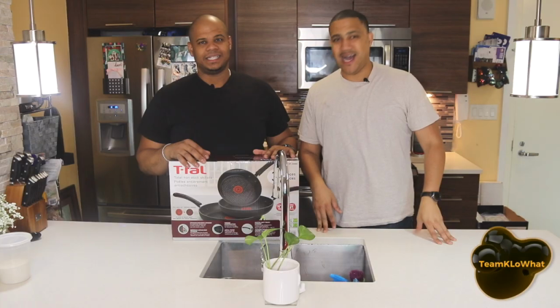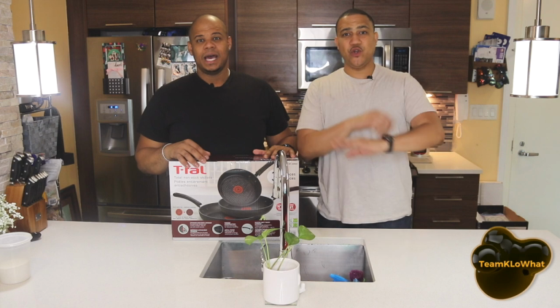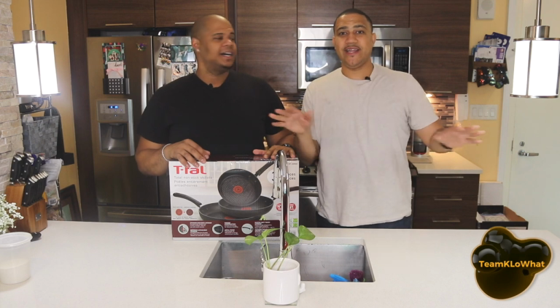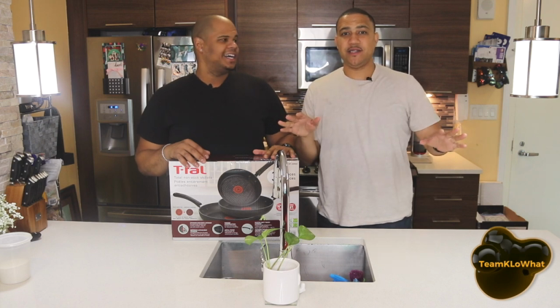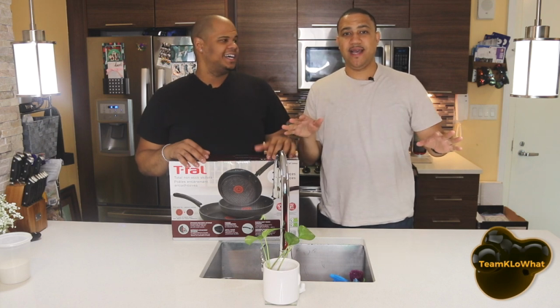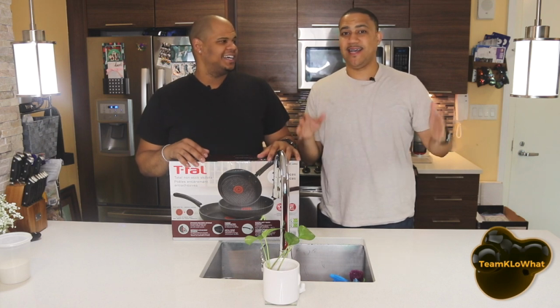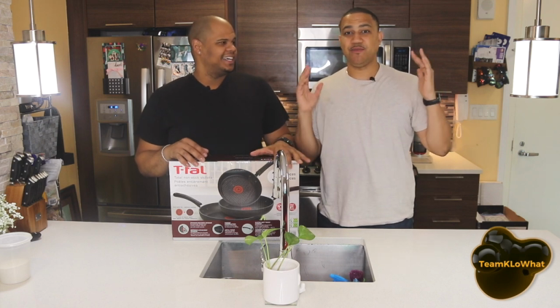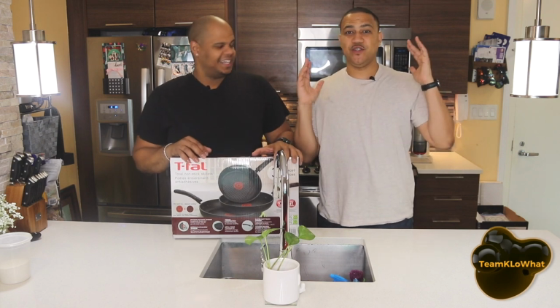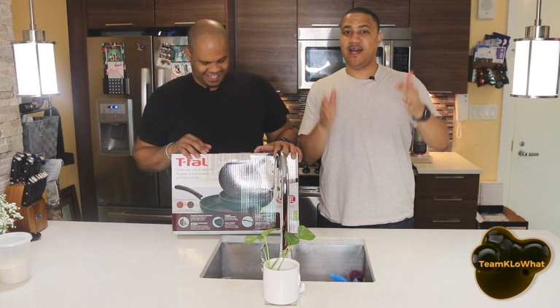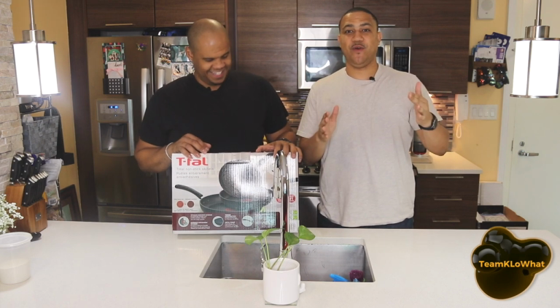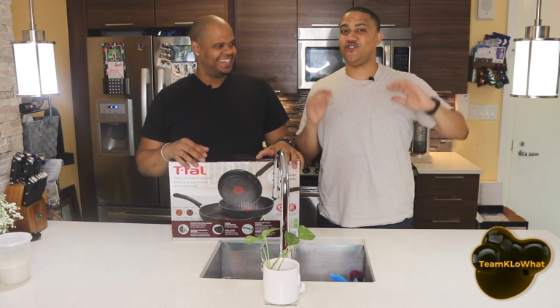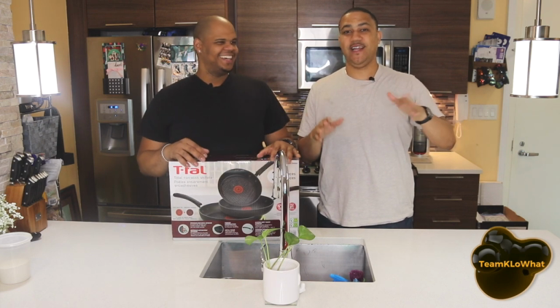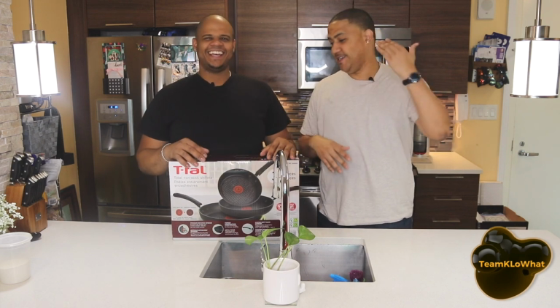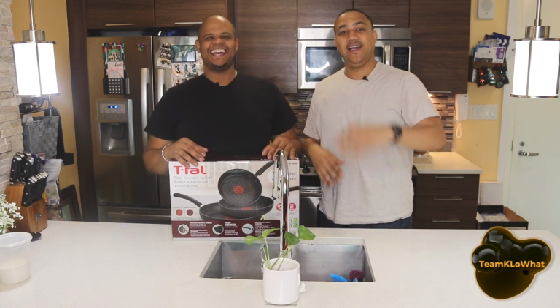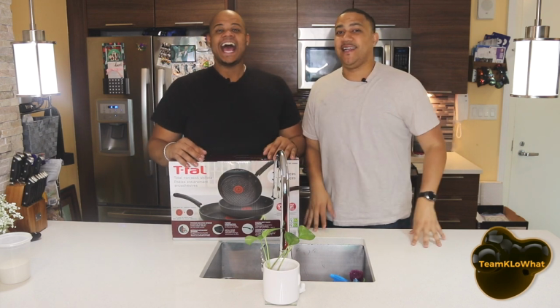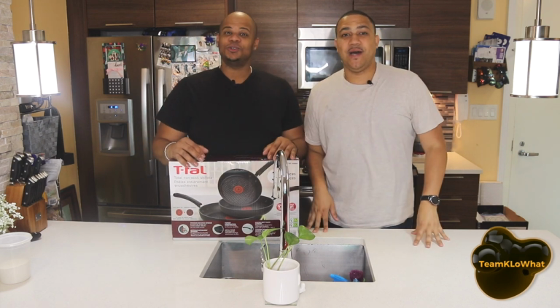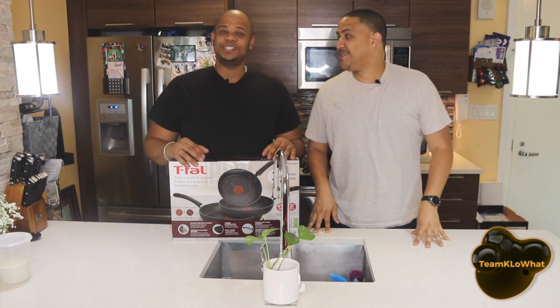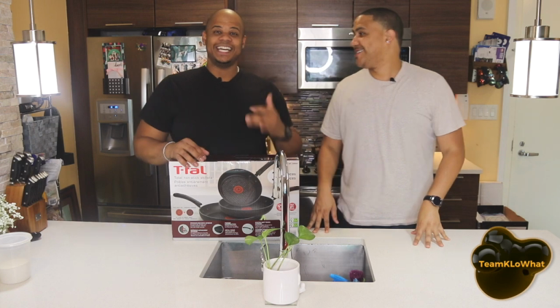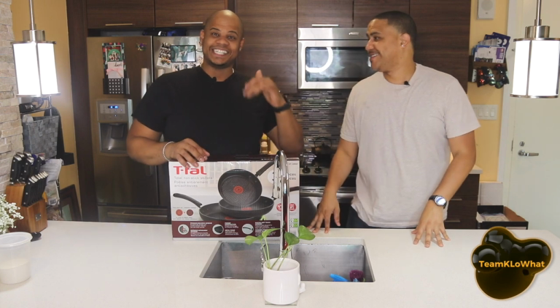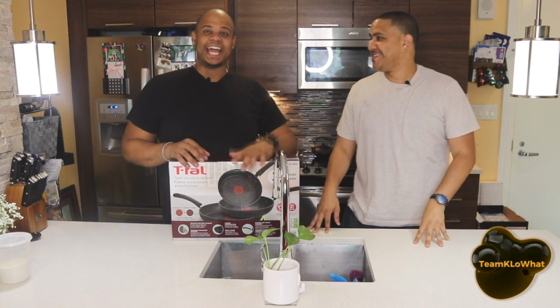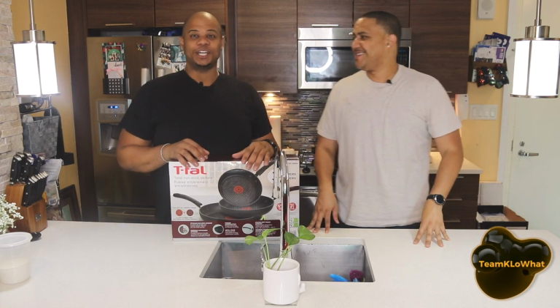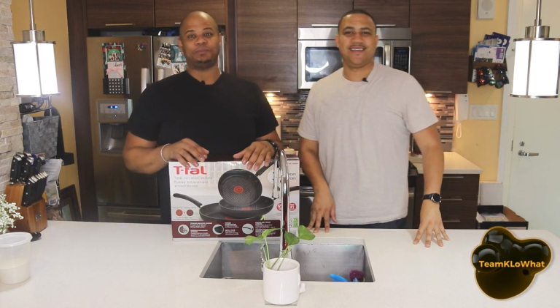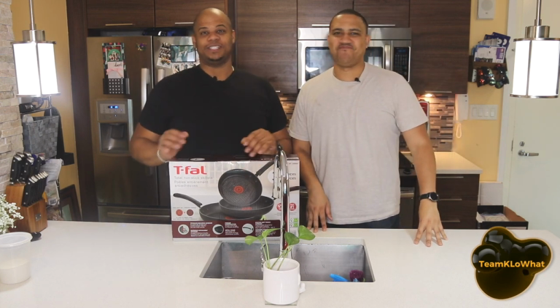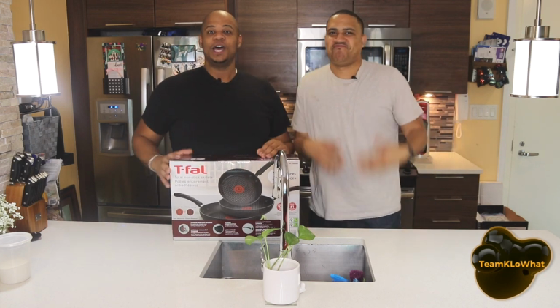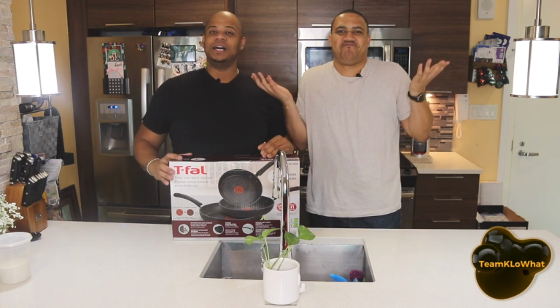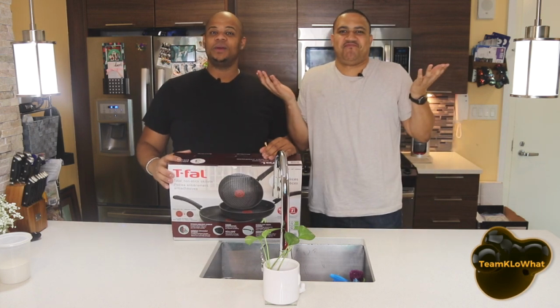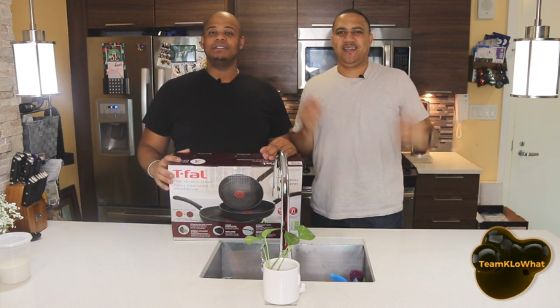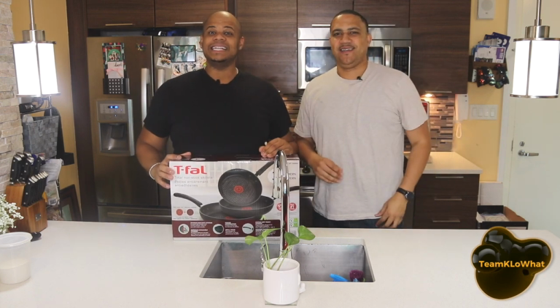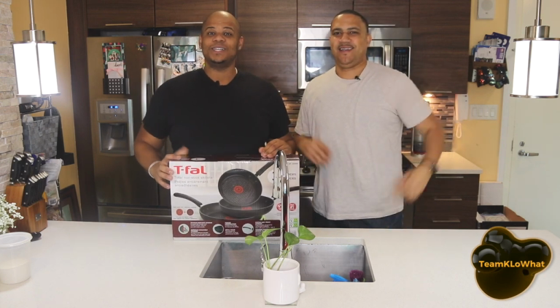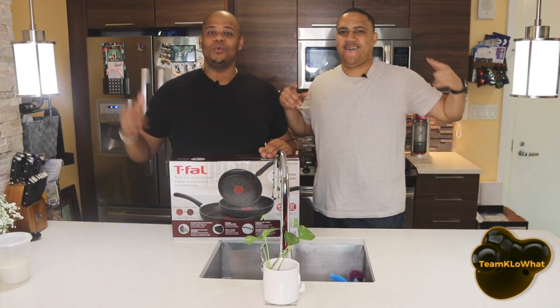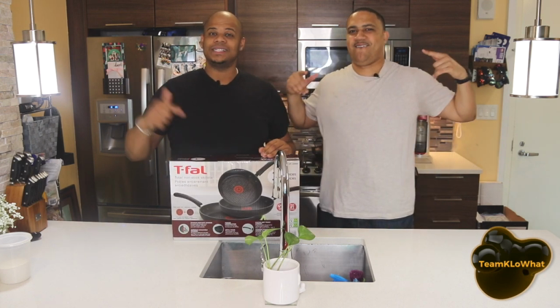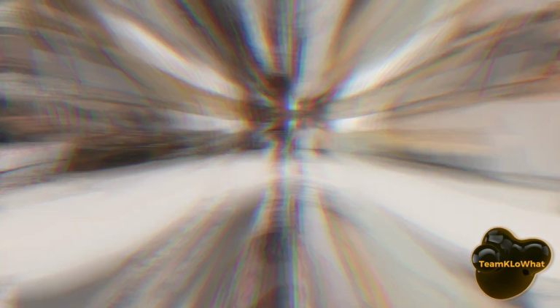I don't know anything about these pans — going in completely blindfolded. I'm not the biggest cook person, but here we go. Let's see what's inside.